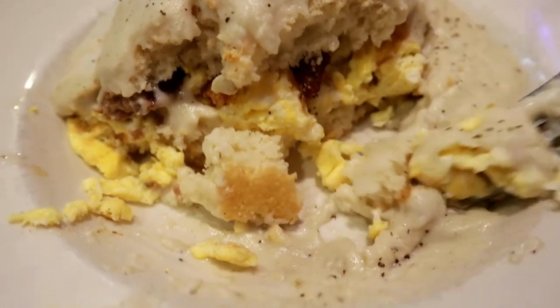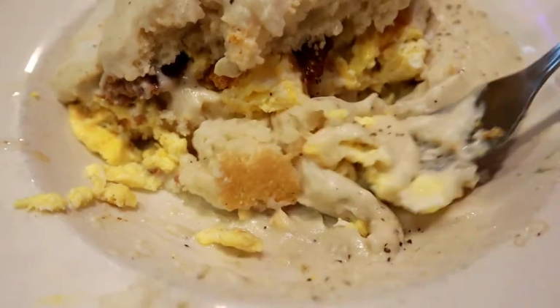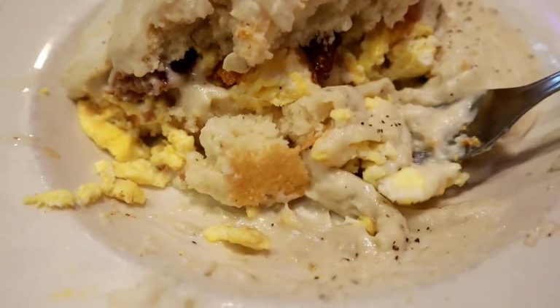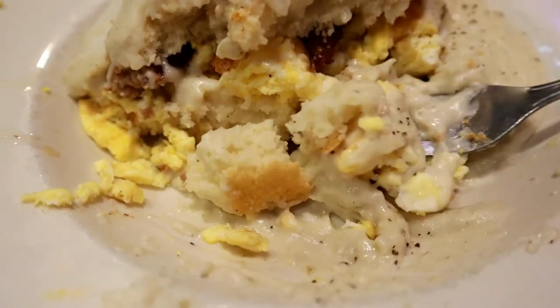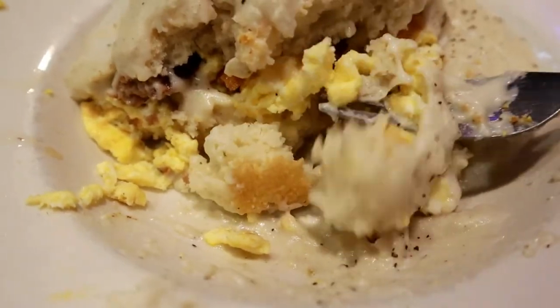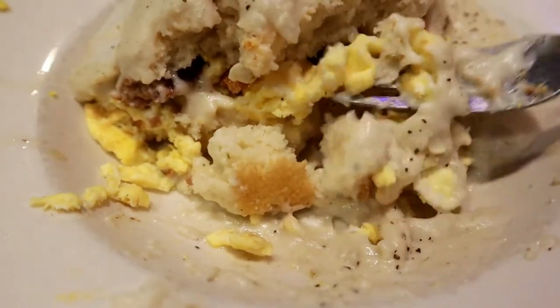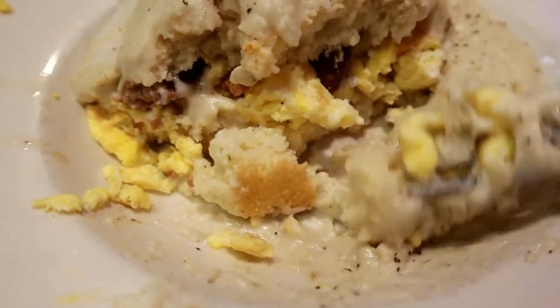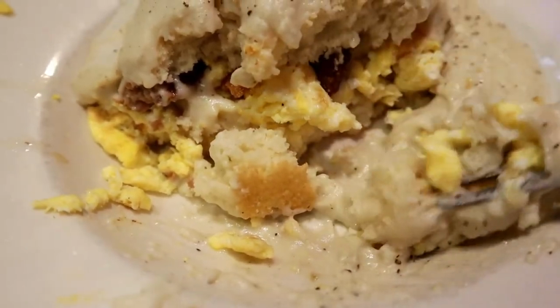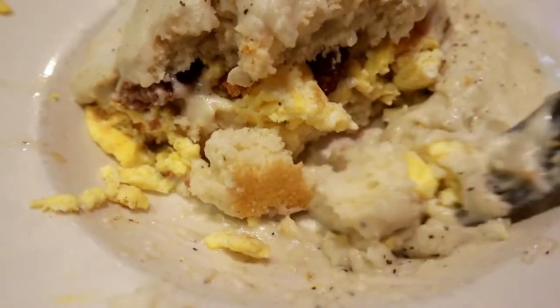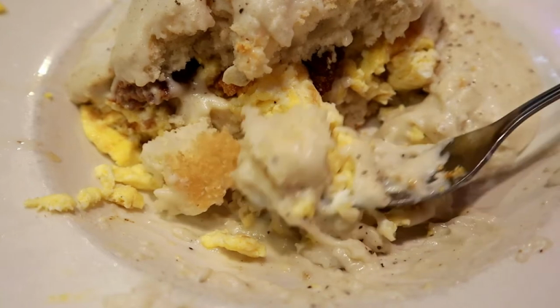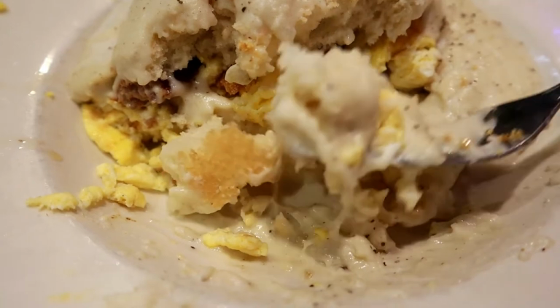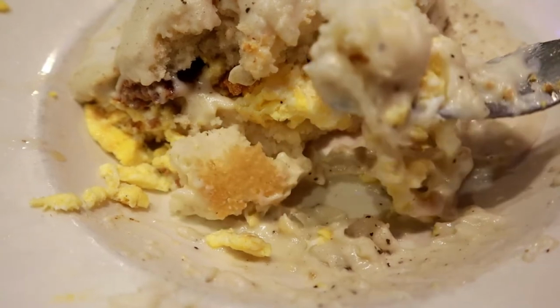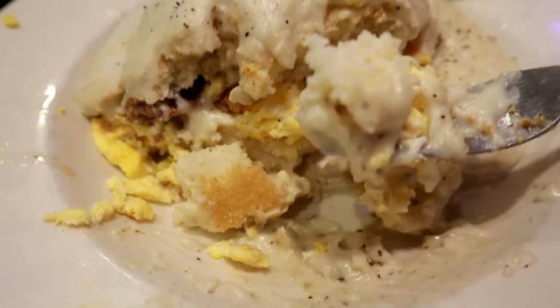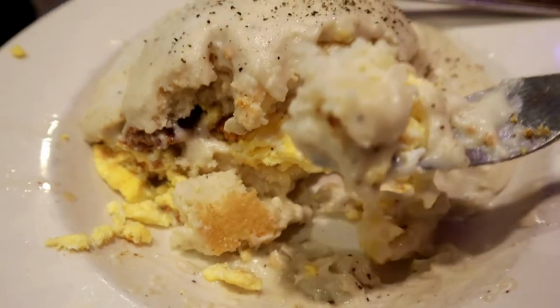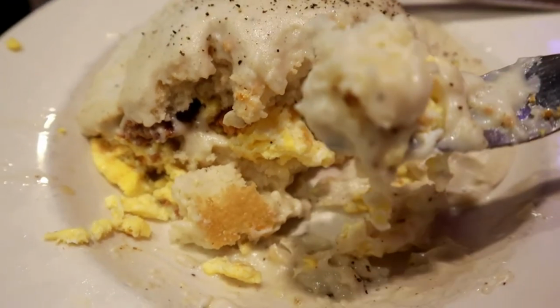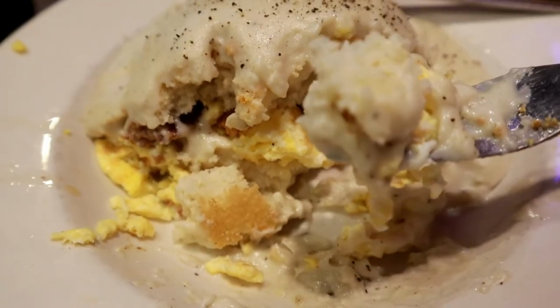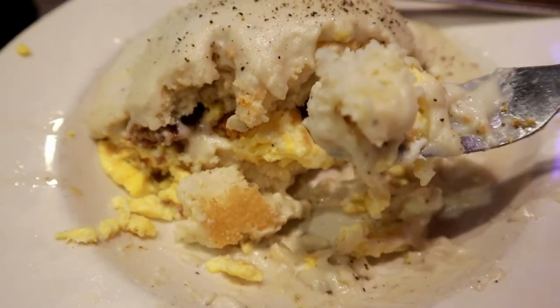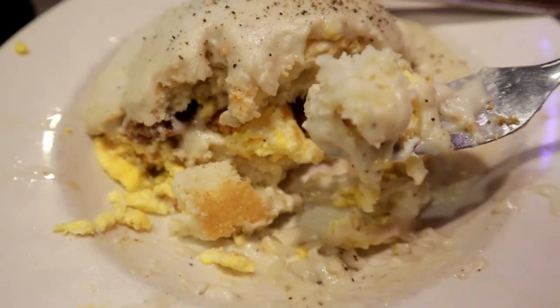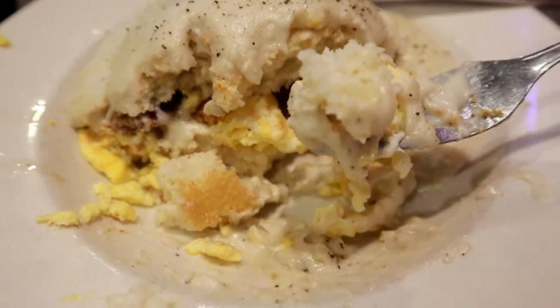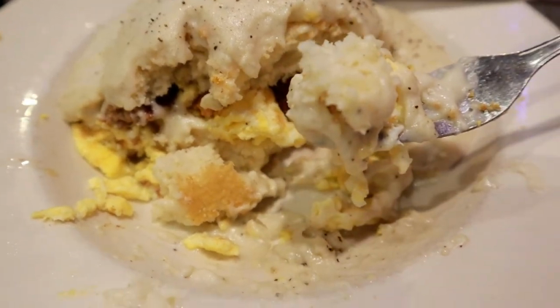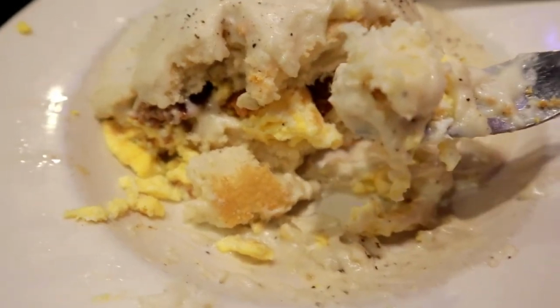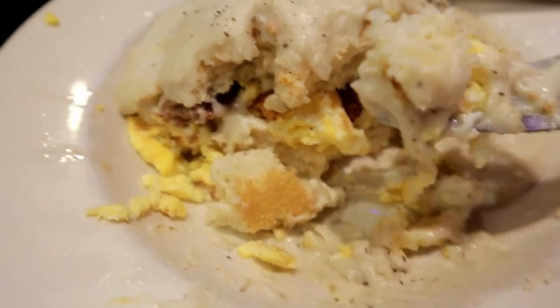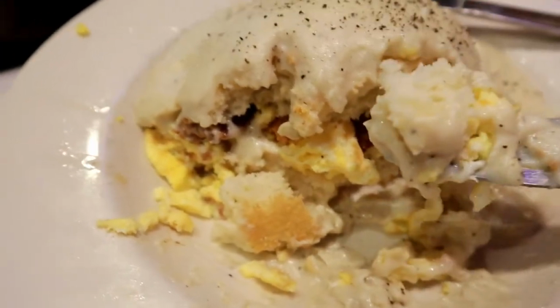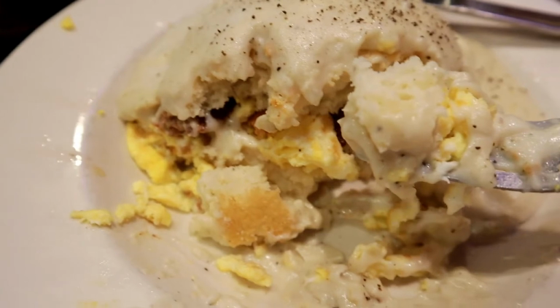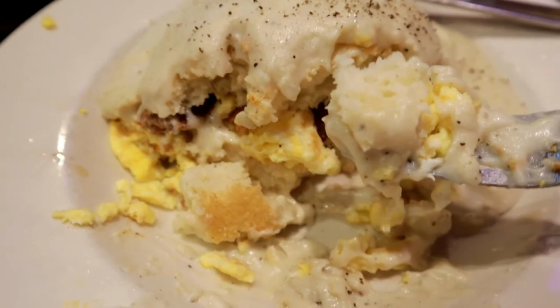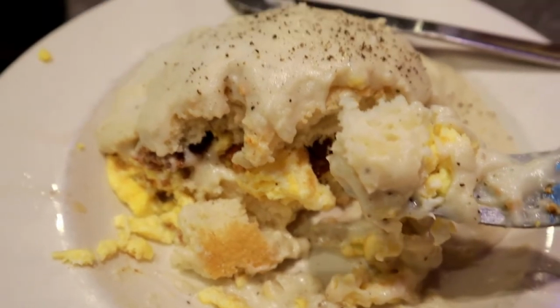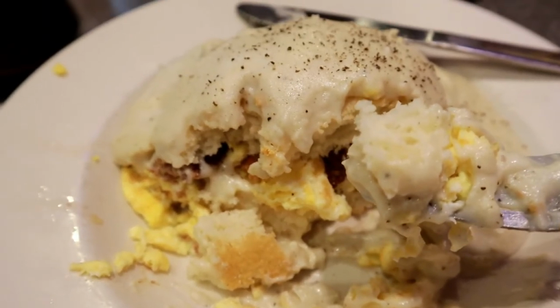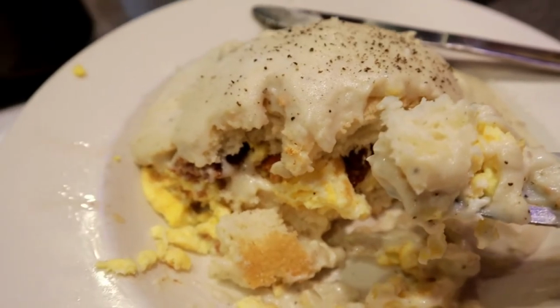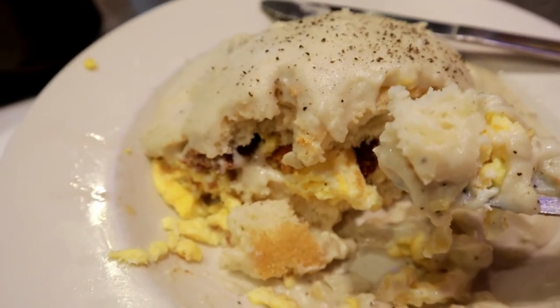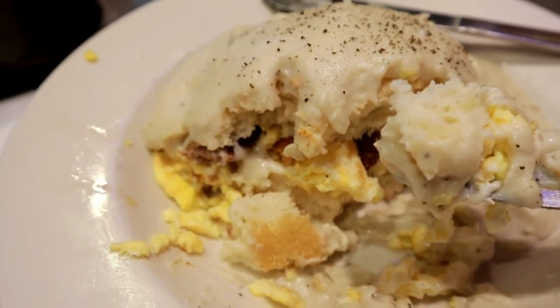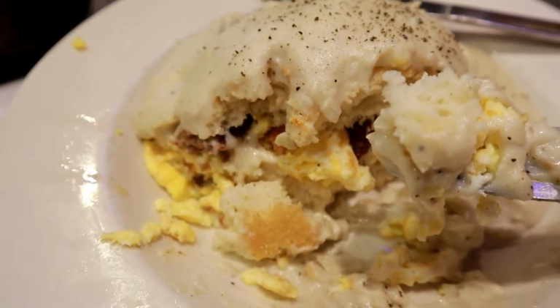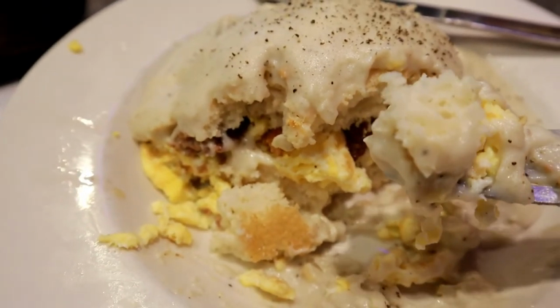I didn't even eat for the rest of the day because it was so filling. I highly recommend this classic American diner with down-home cooking specialties. But you also have so many other options to try in the market — you don't need to stick to just one.